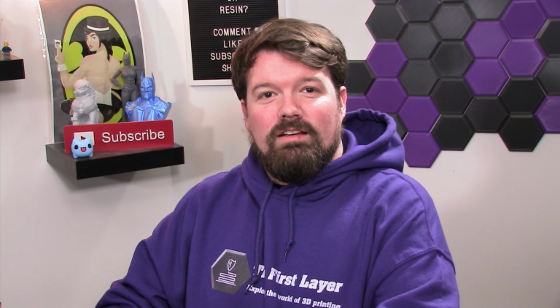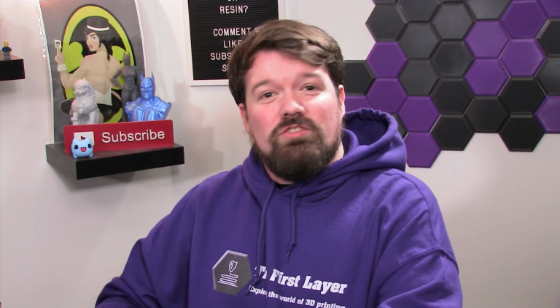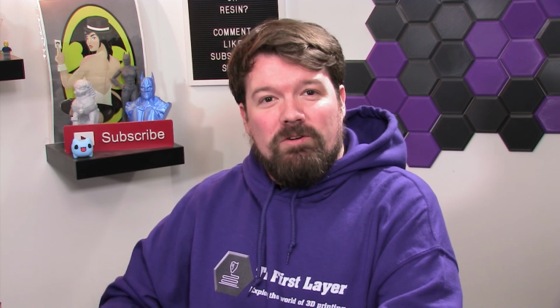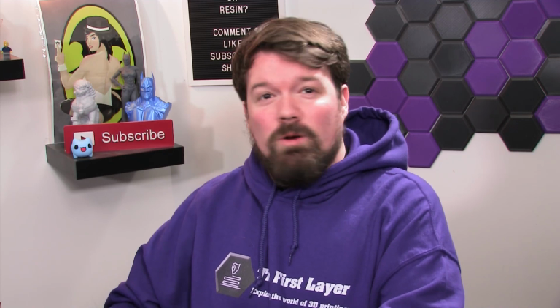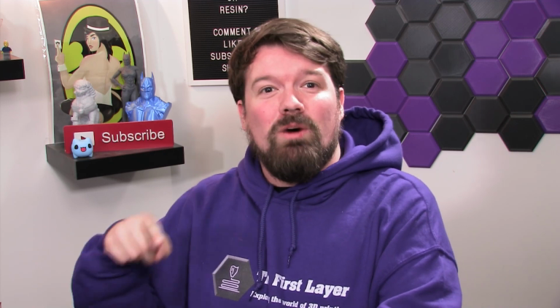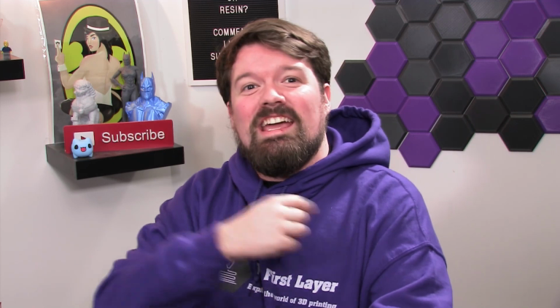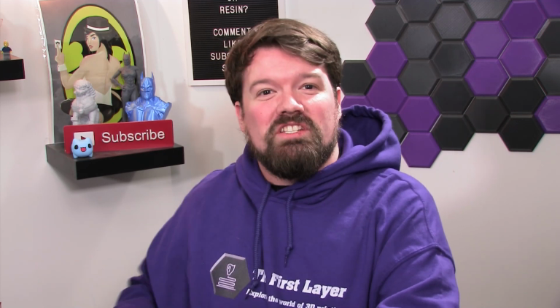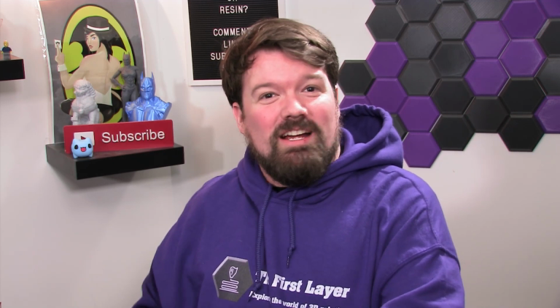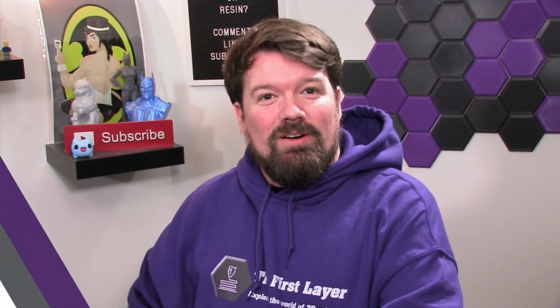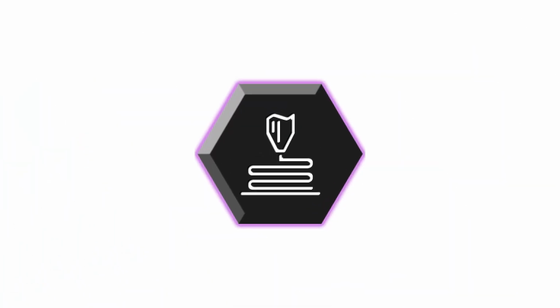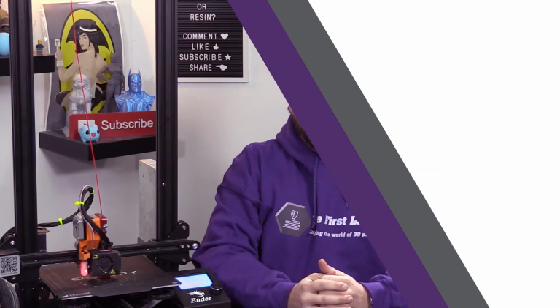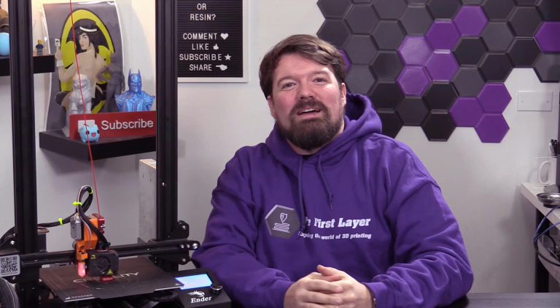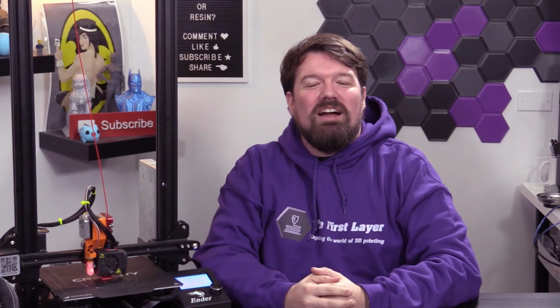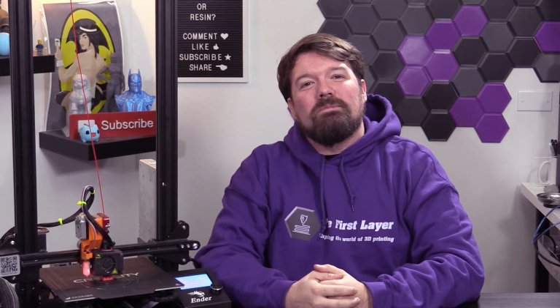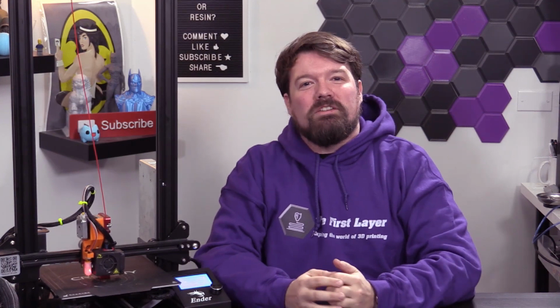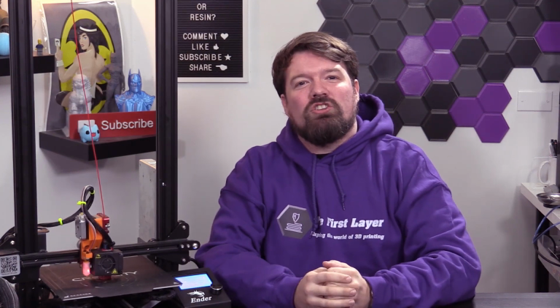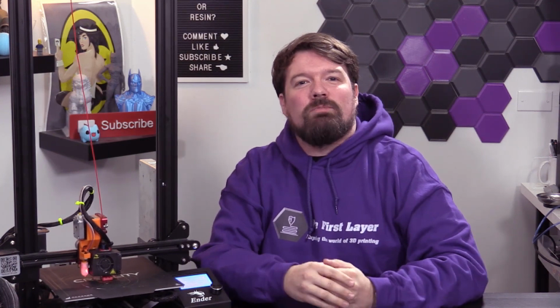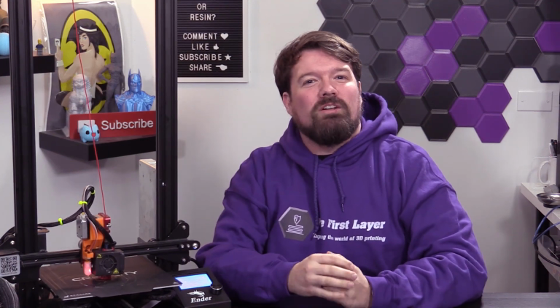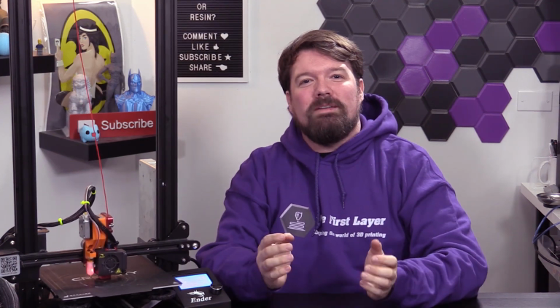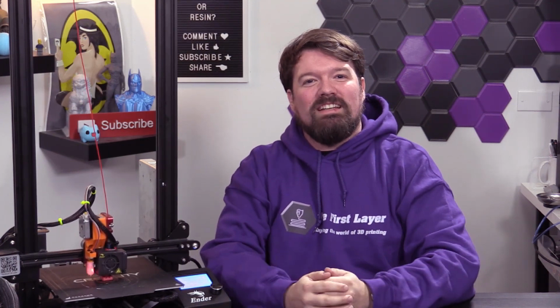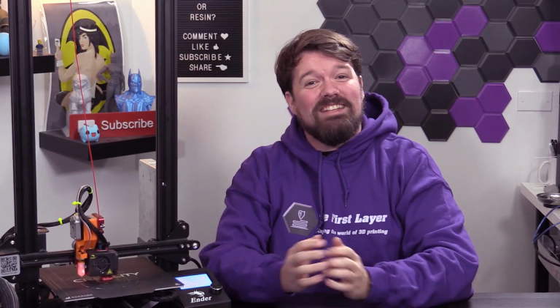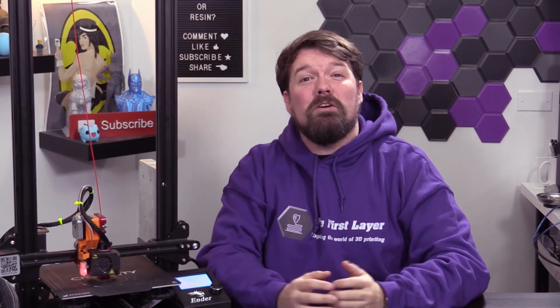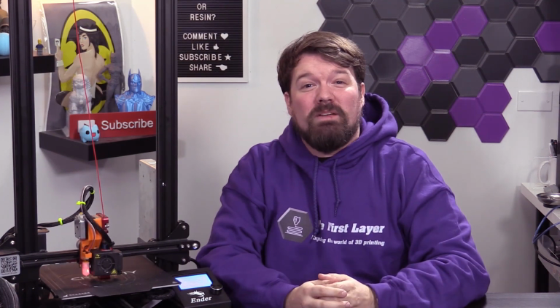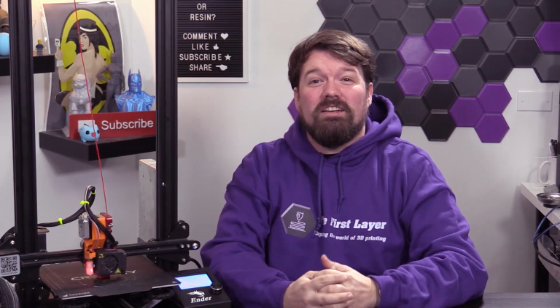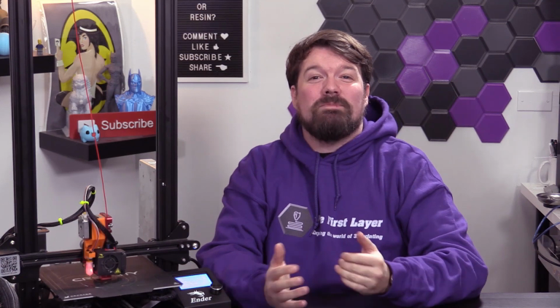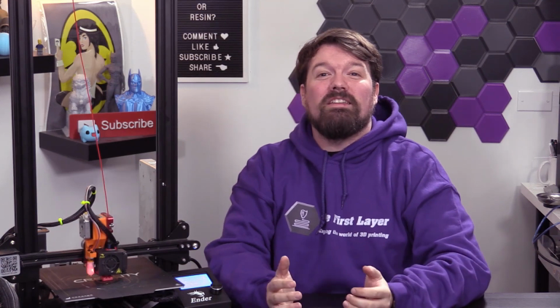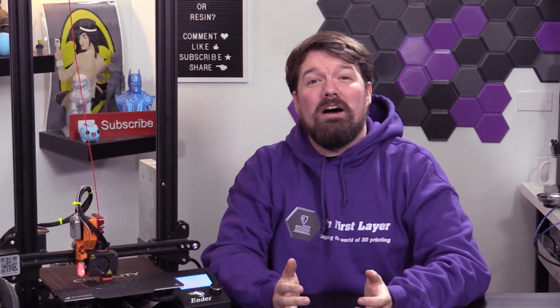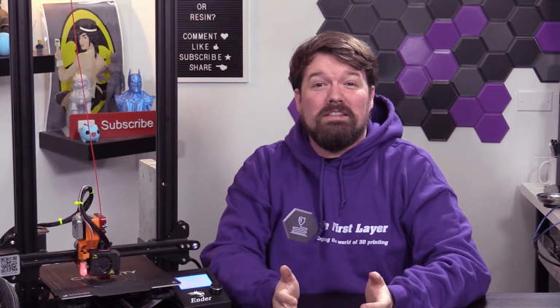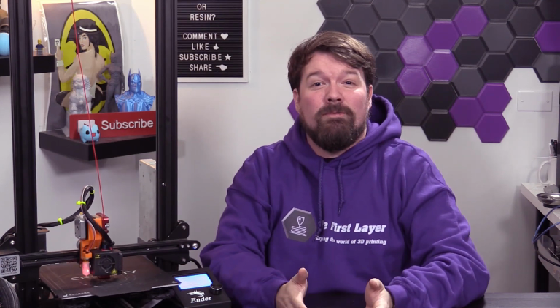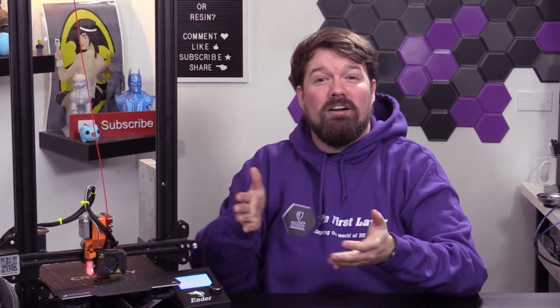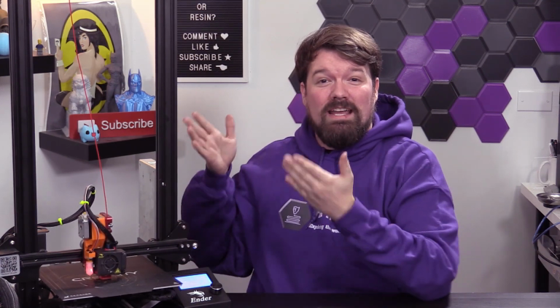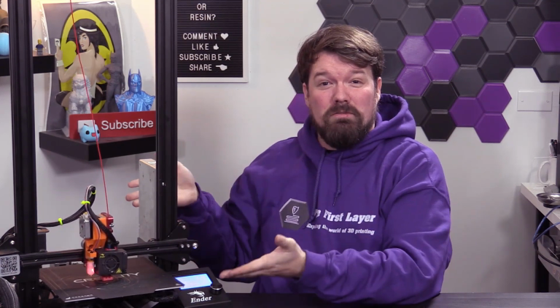Direct Drive for free? We're printing one today and we're starting right now. Hey guys, my name is Brian. Welcome to The First Layer, the show that explores the world of 3D printing. And today is no different because we're going to be exploring this mod that I decided to perform on my Ender 3.